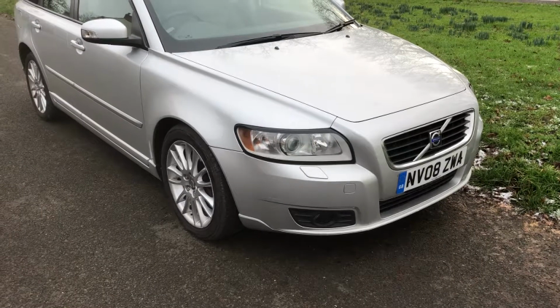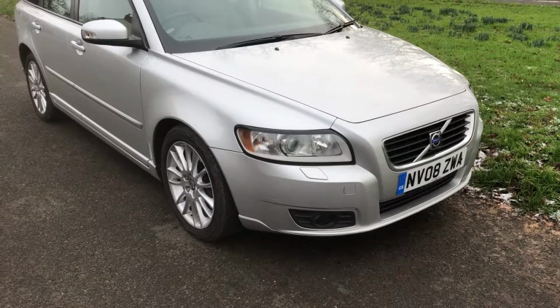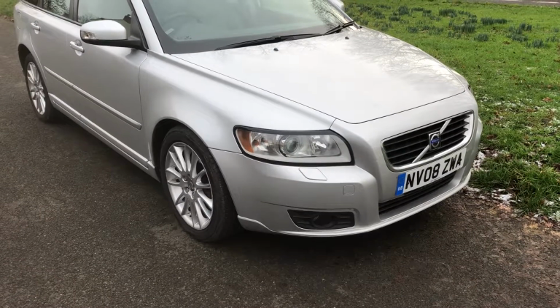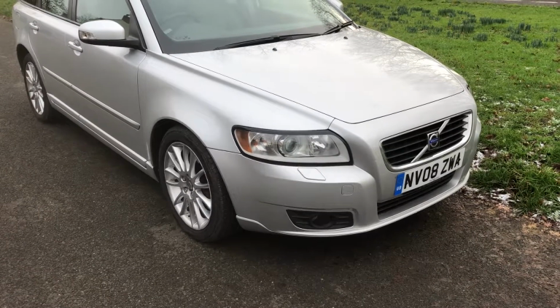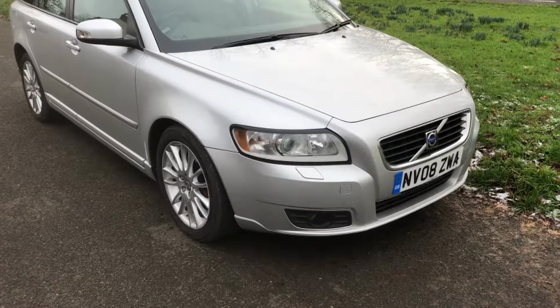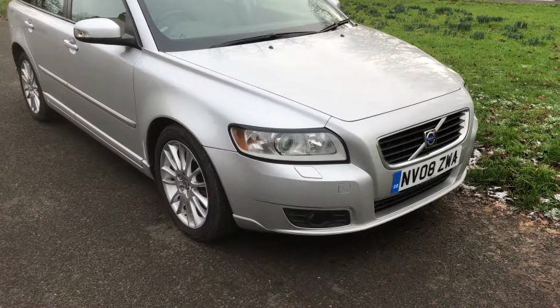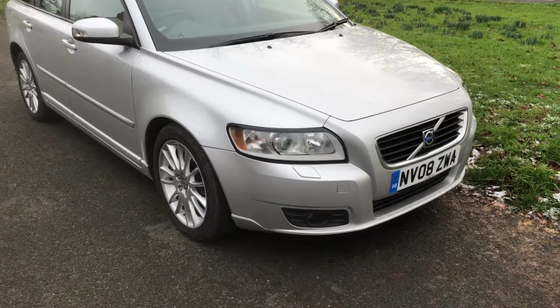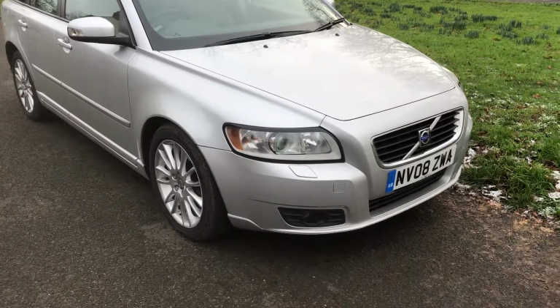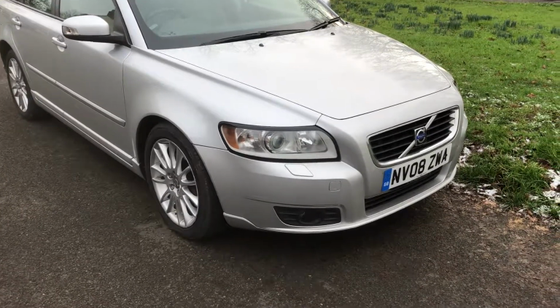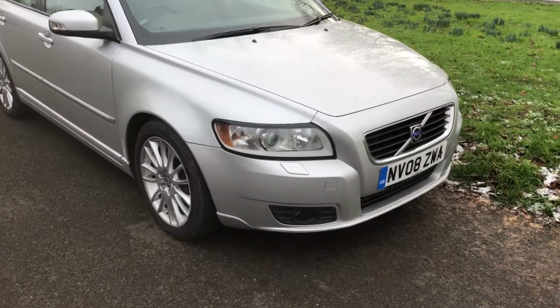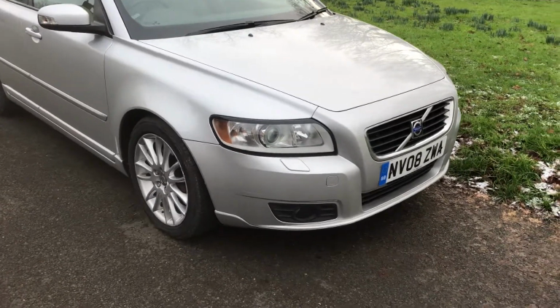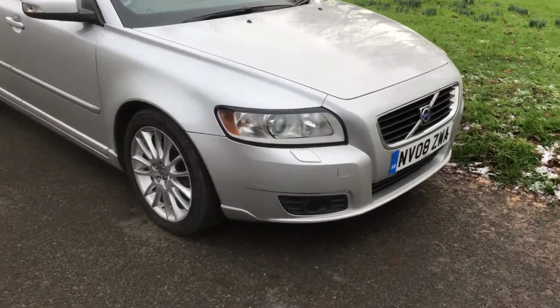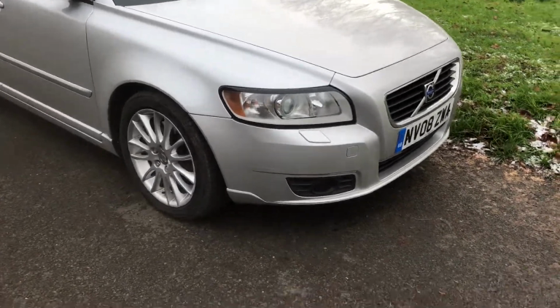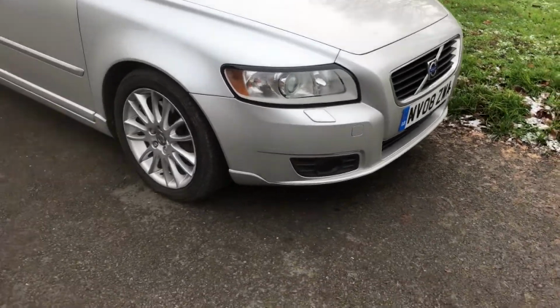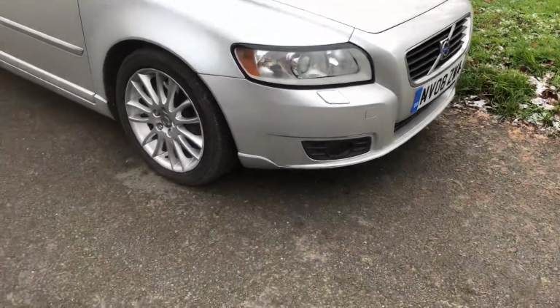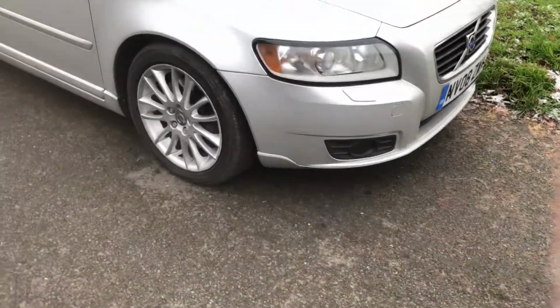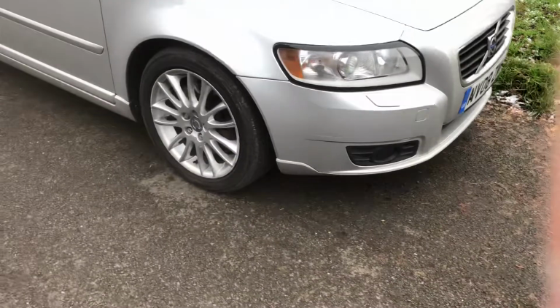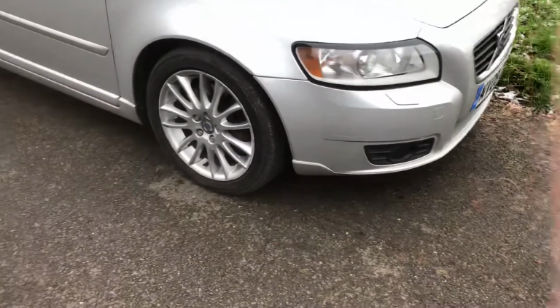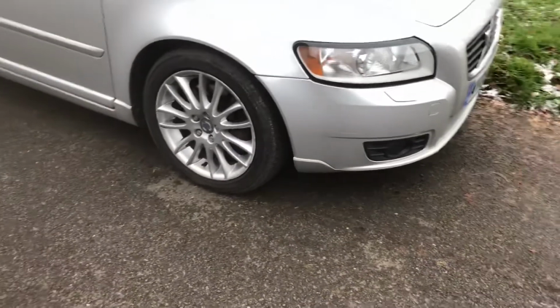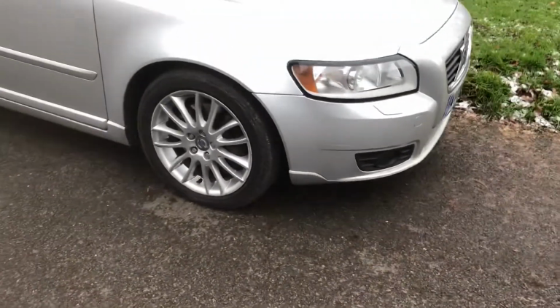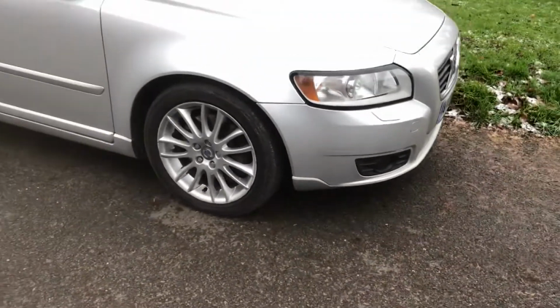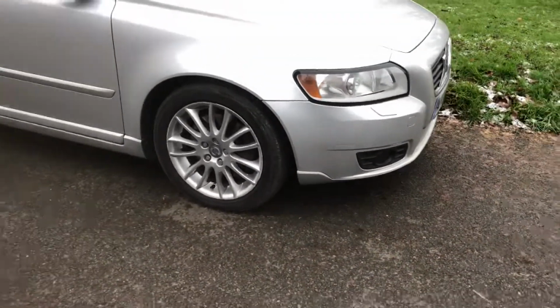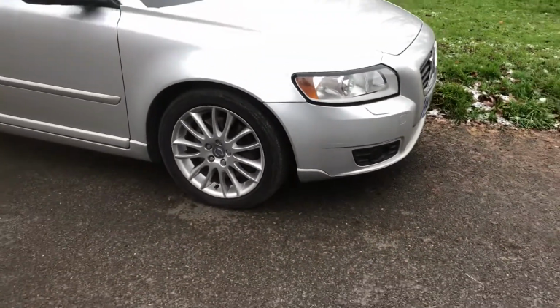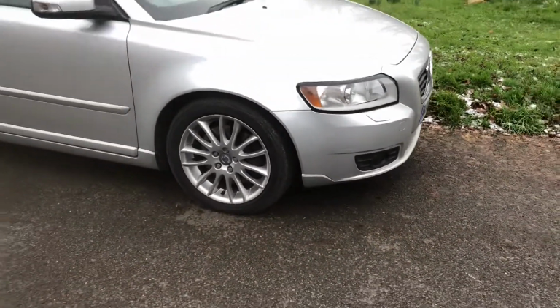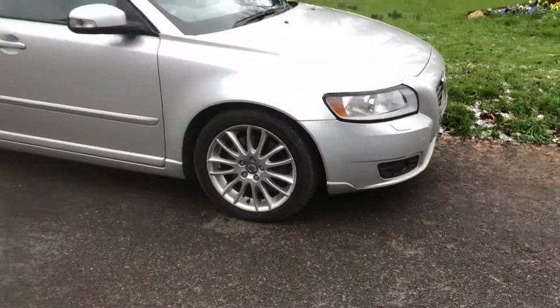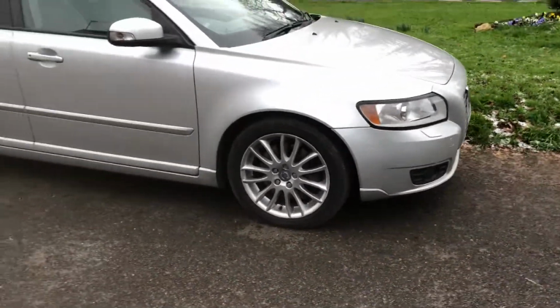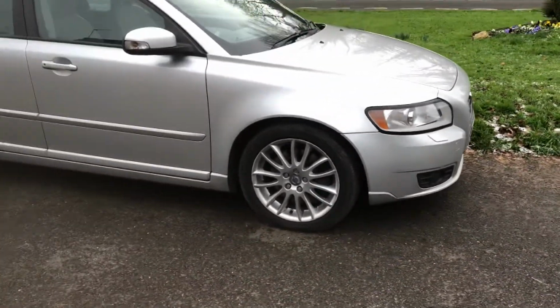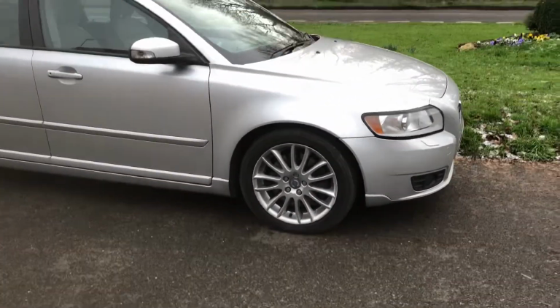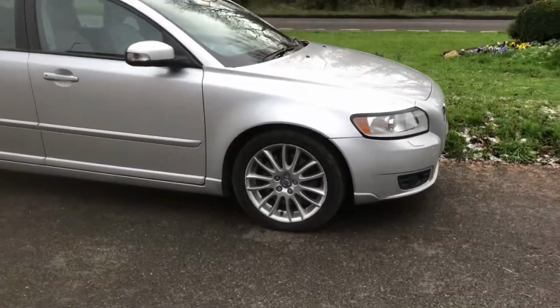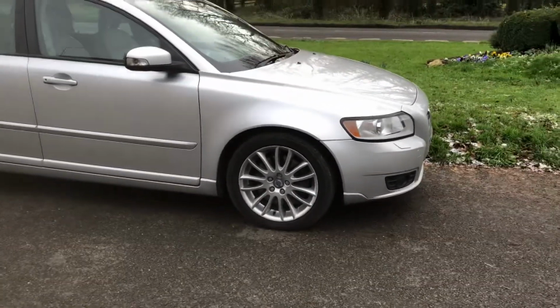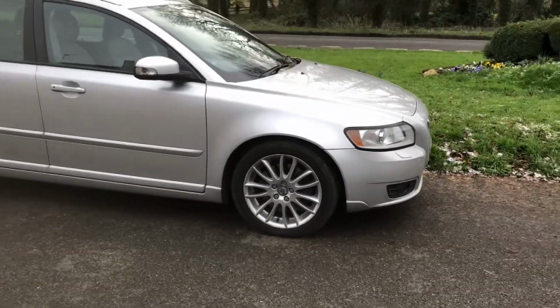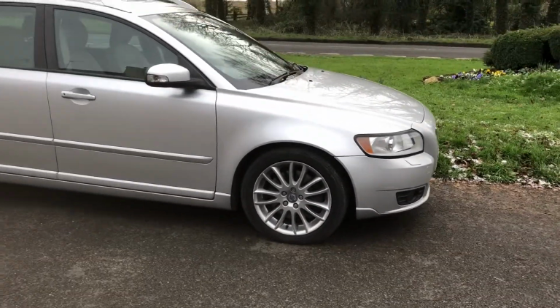Good afternoon, it's Graham here at Haughton Cars, just a quick run round this rather lovely little Volvo V50 that we have in stock.